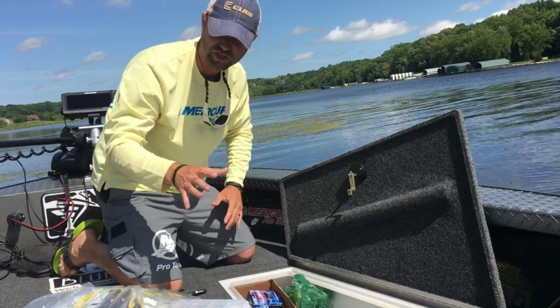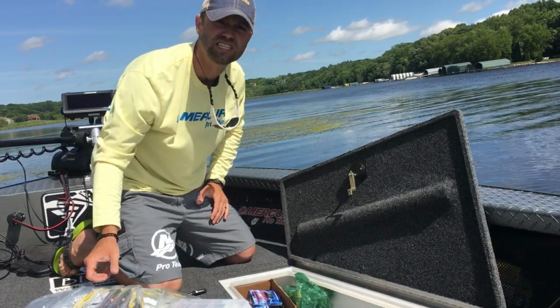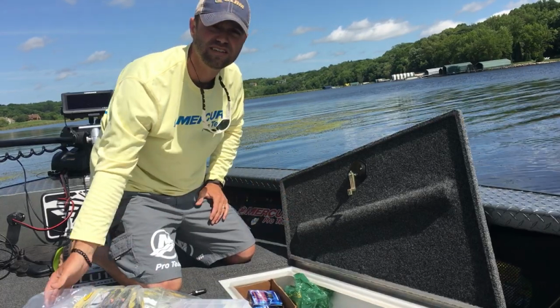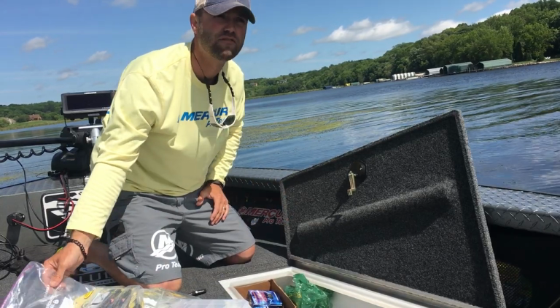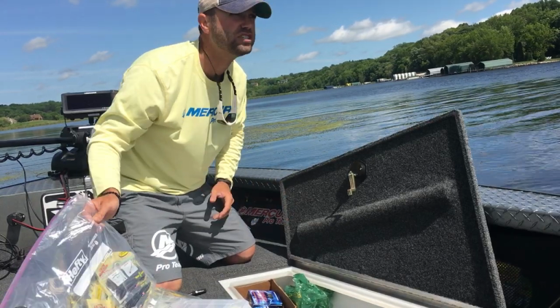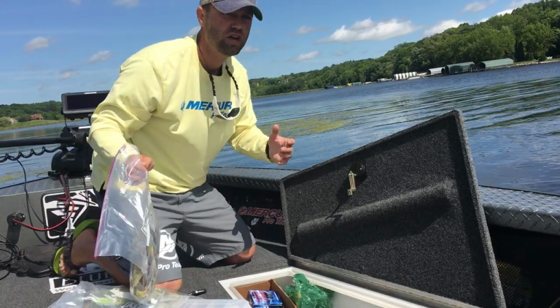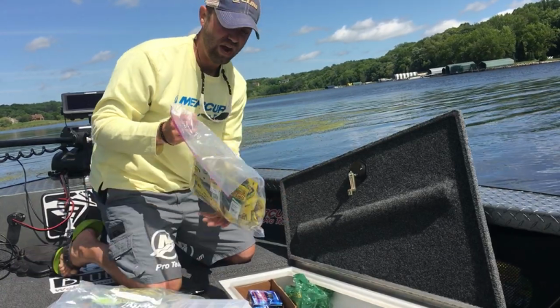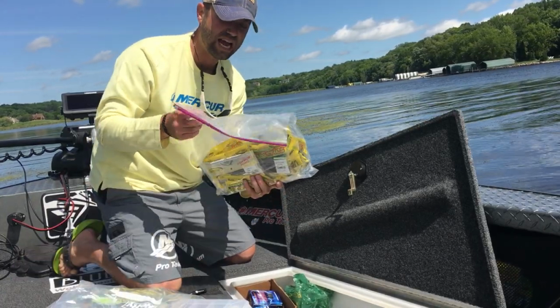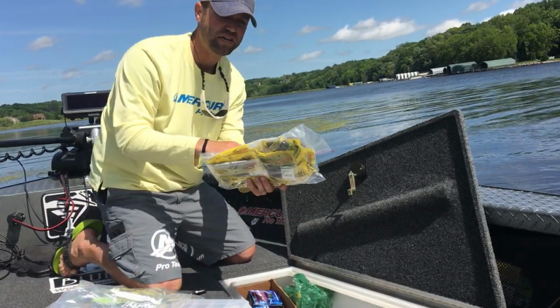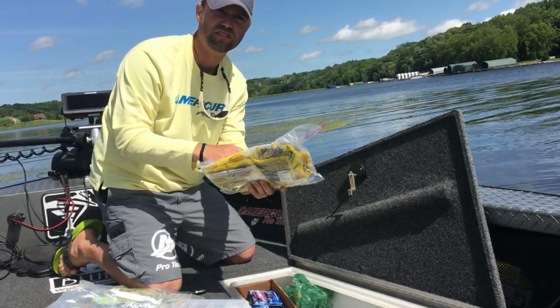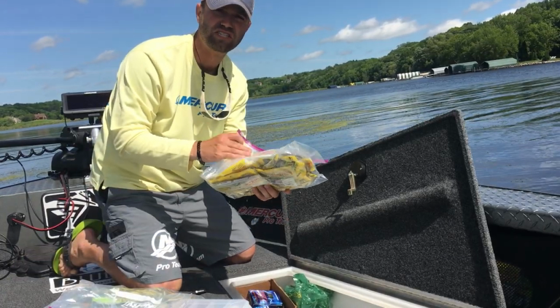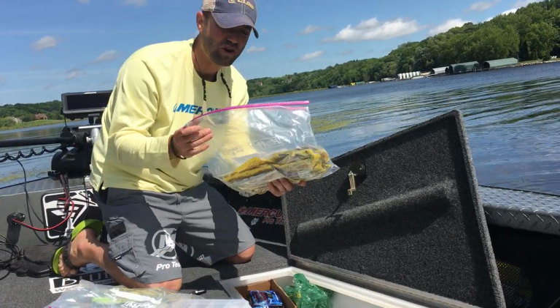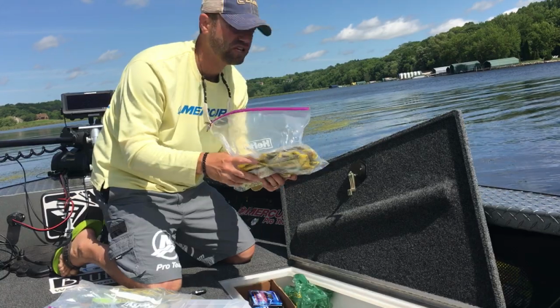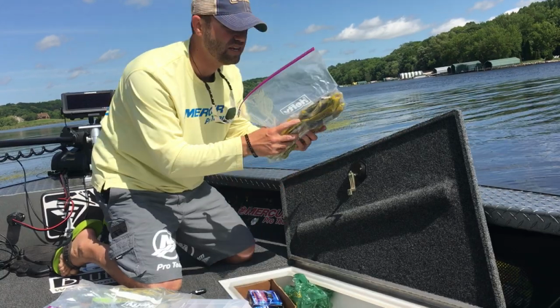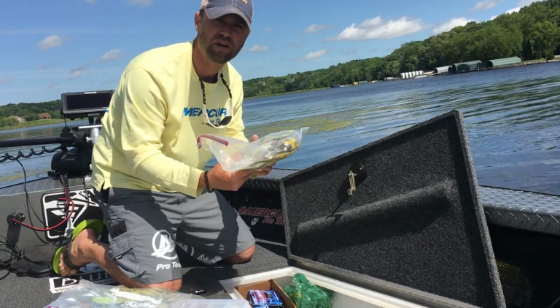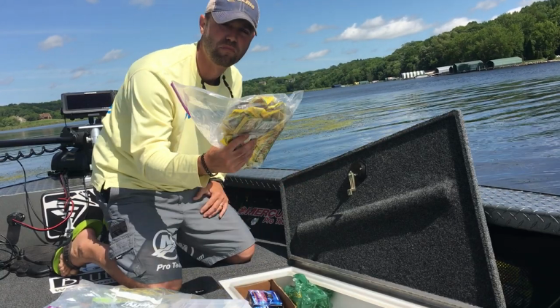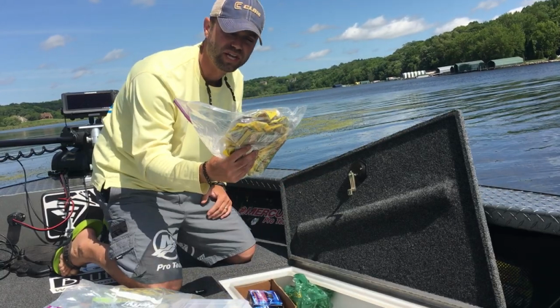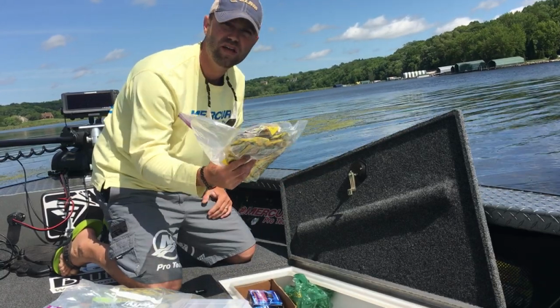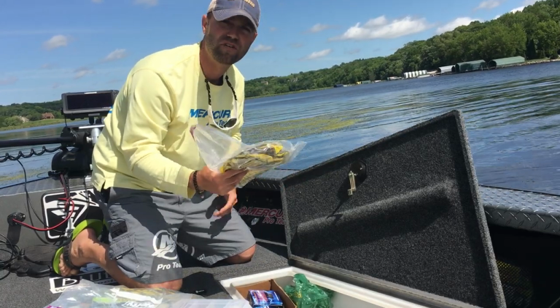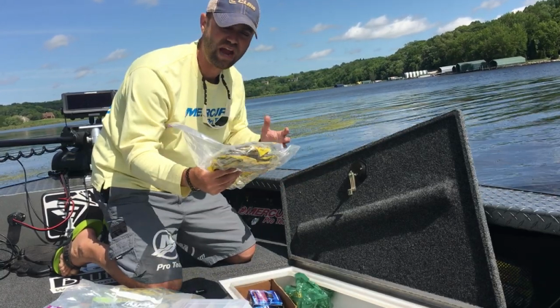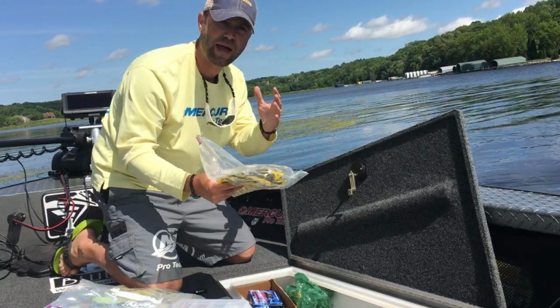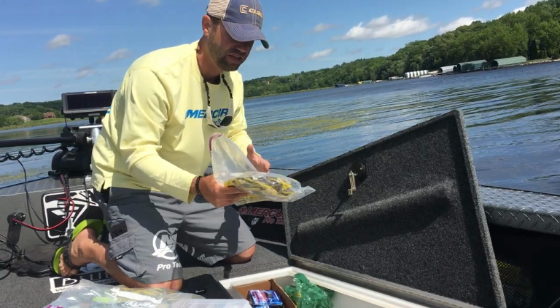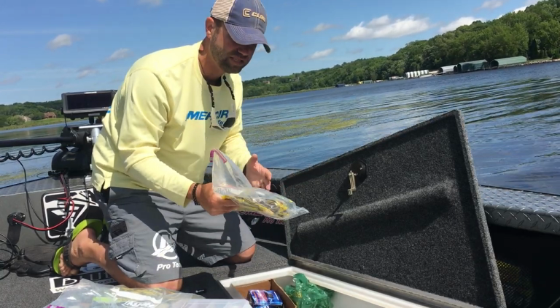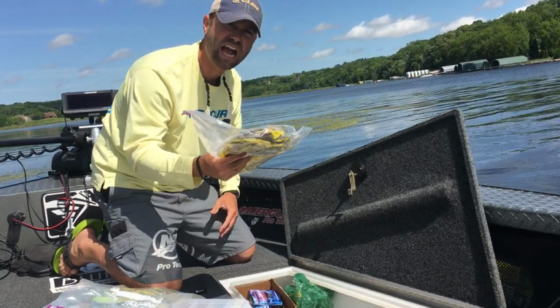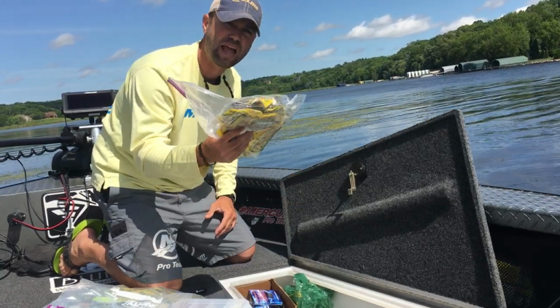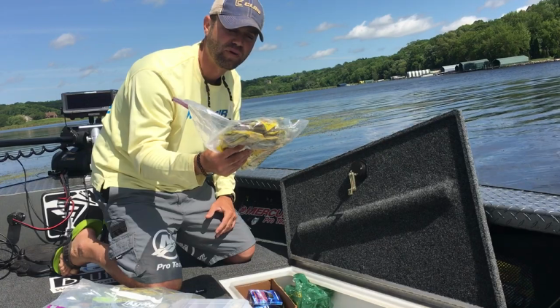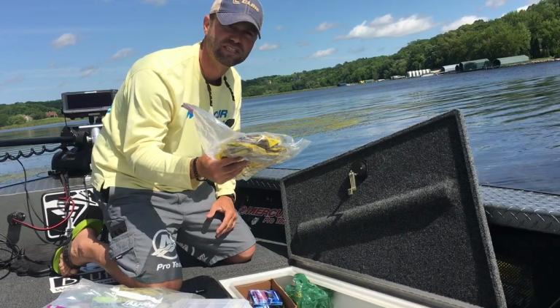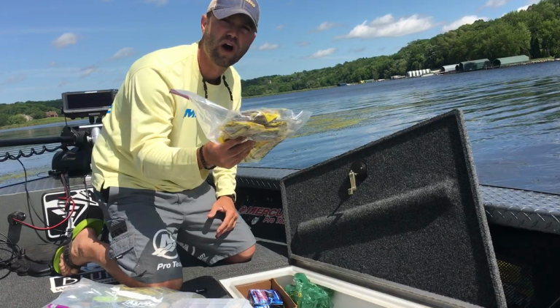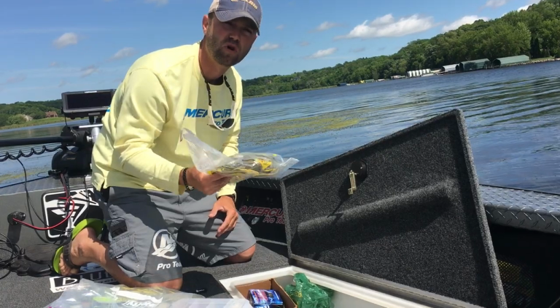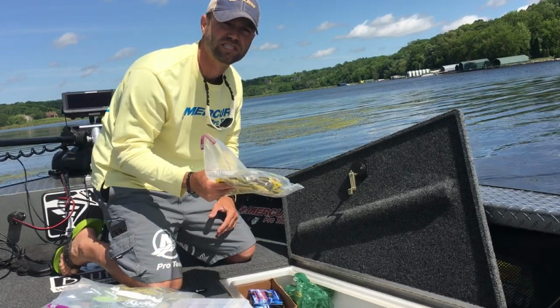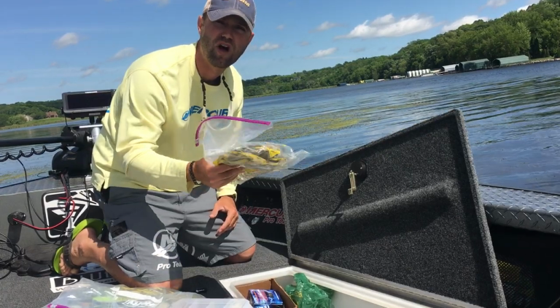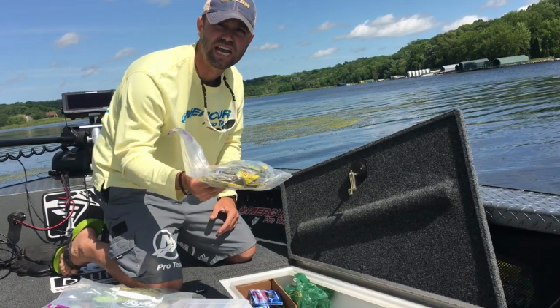It also keeps things neat and fresh. The rain's not going to penetrate these as much. You don't want to throw this bag in the water and submerge it, but if it does rain and things get a little messy, you're not going to damage your plastics or get water-soaked plastics like we've all seen.